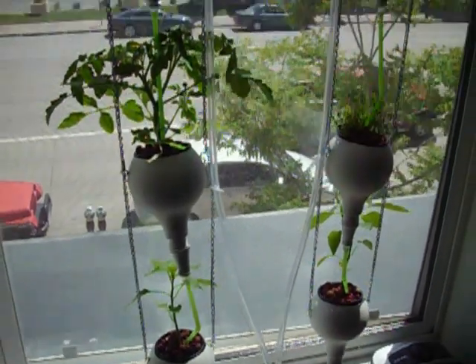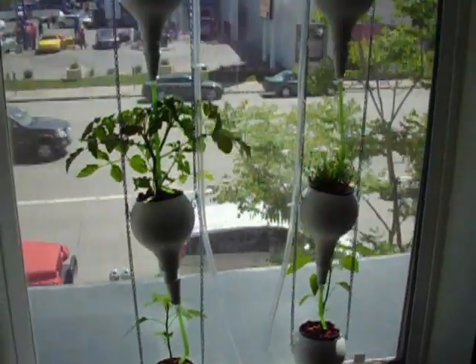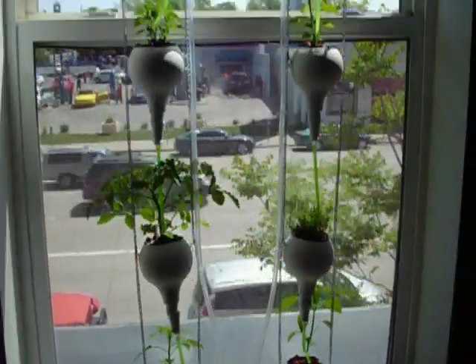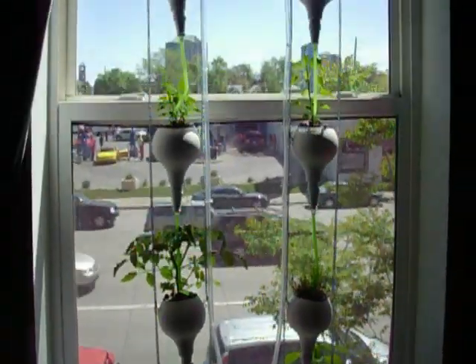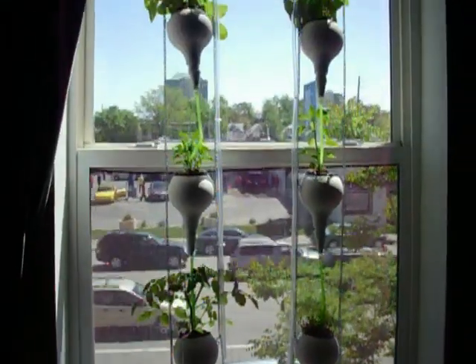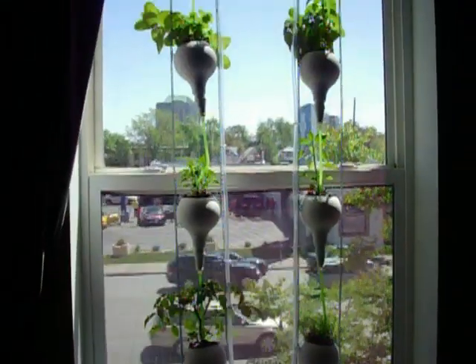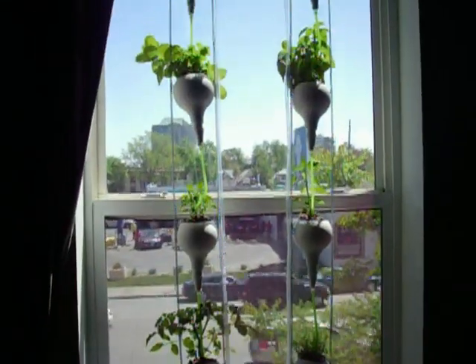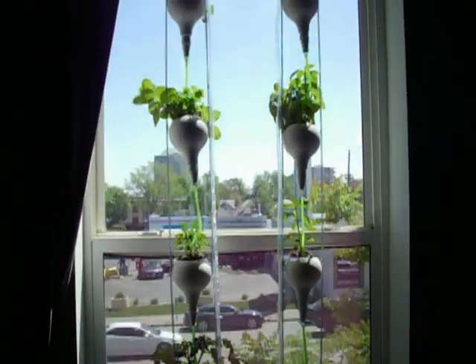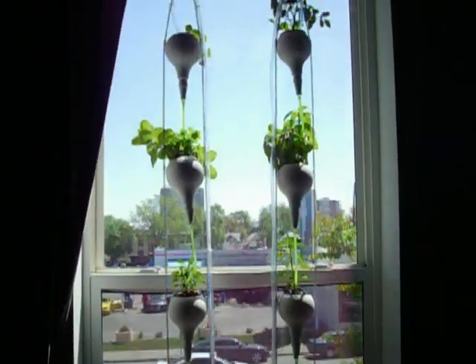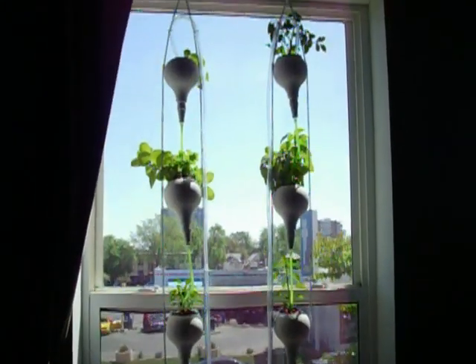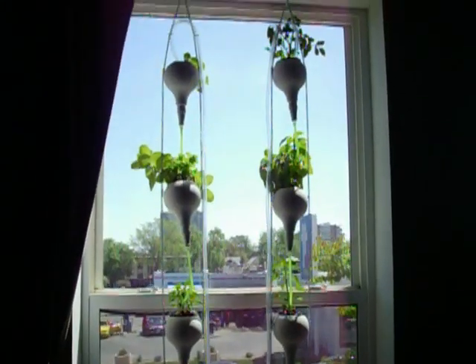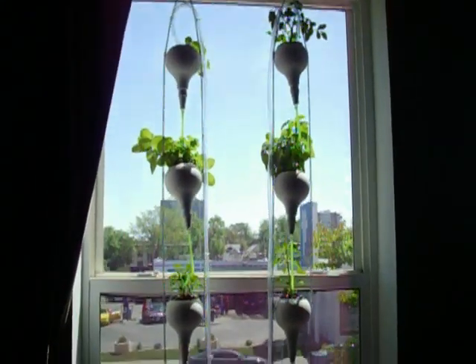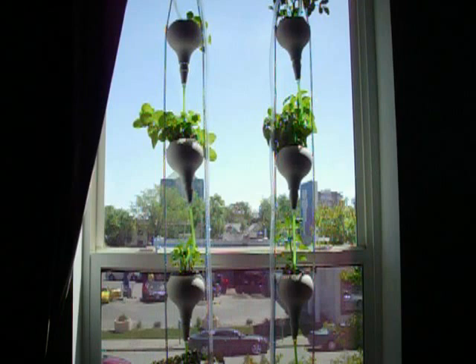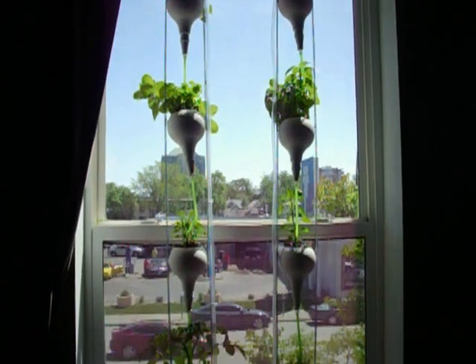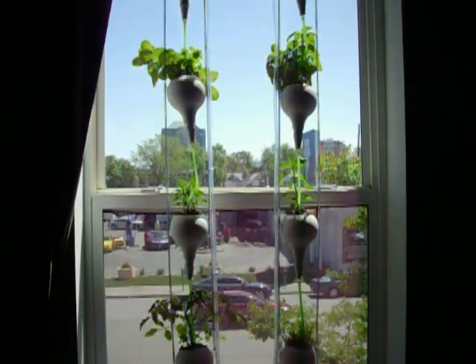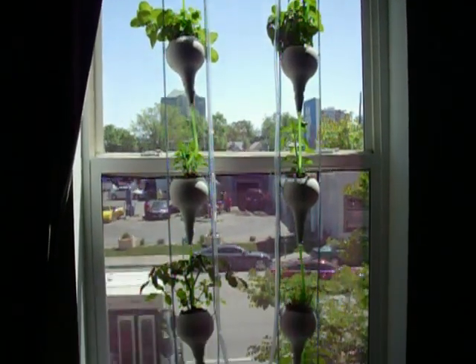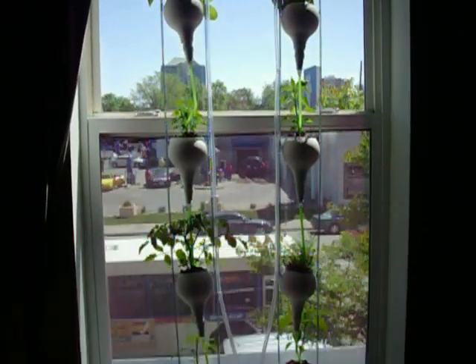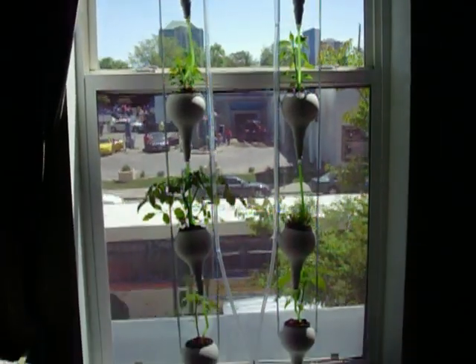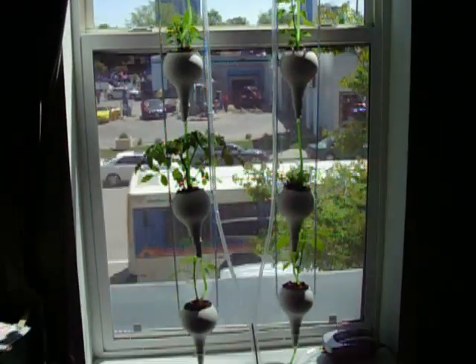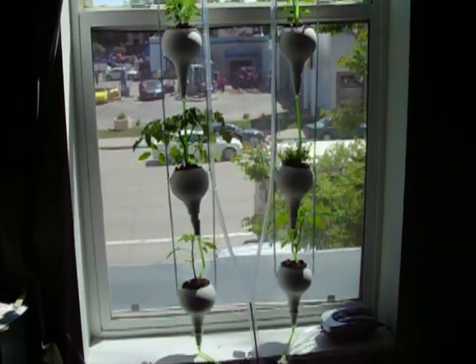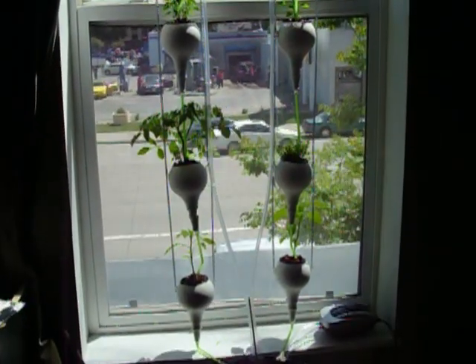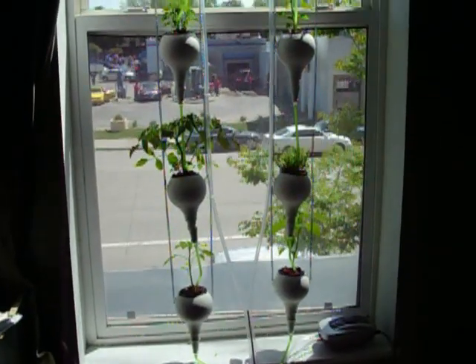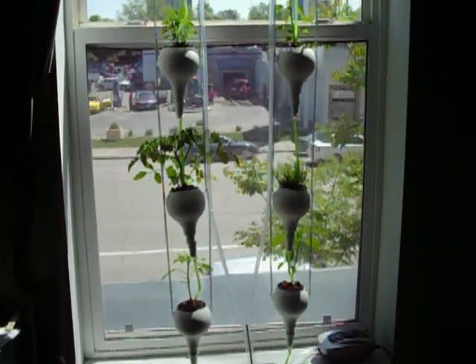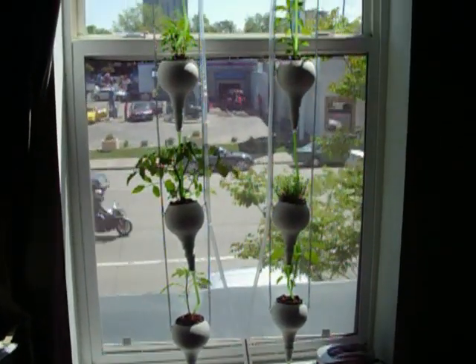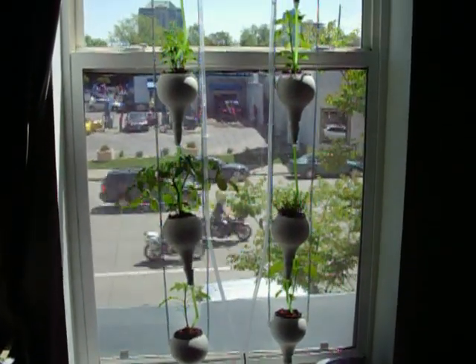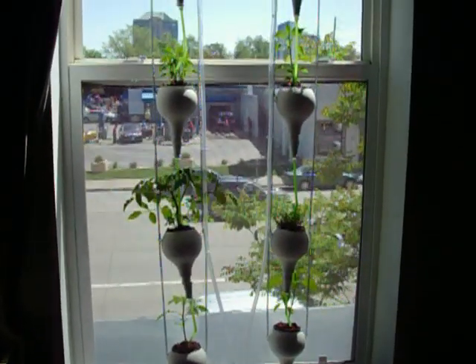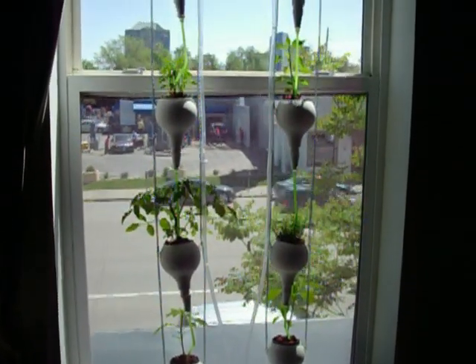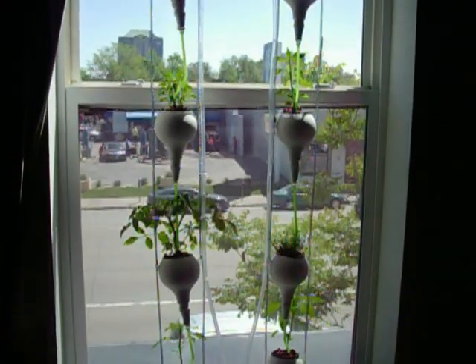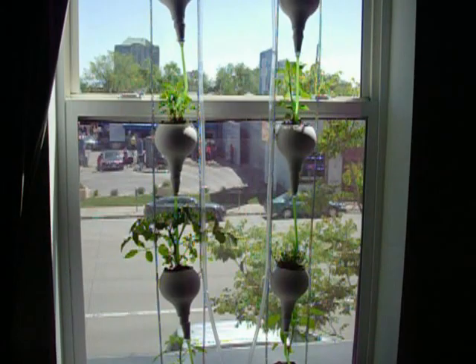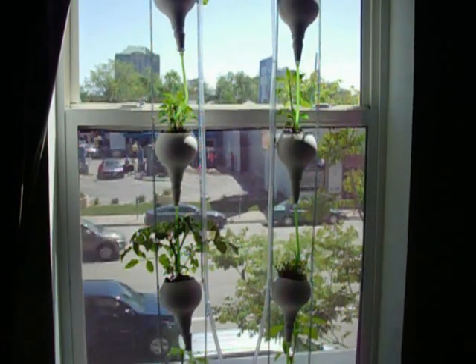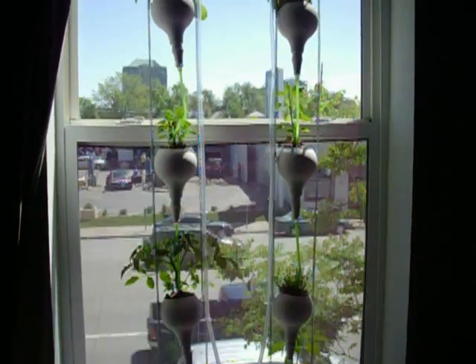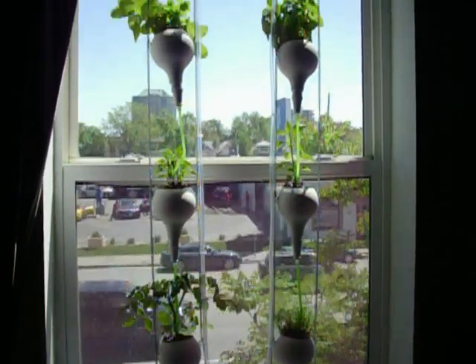Alright, I'll put another video up later when I'm harvesting tomatoes. Hope you like it. Leave a comment below and check out windowfarms.org. Thank you.